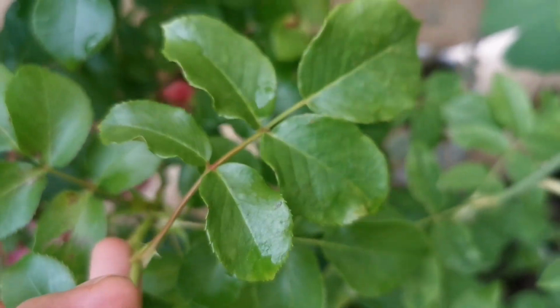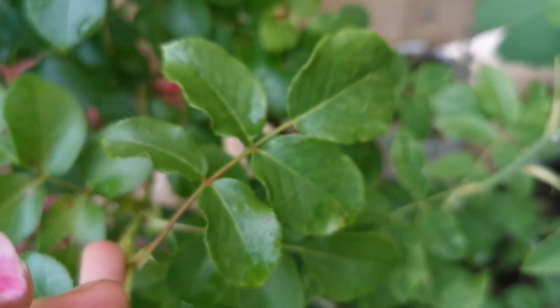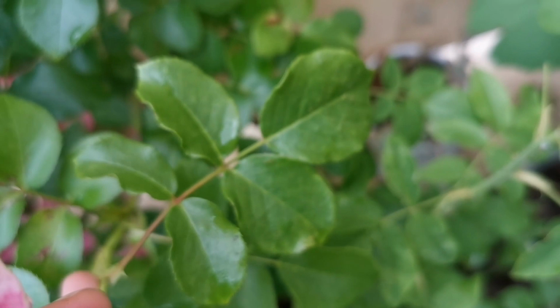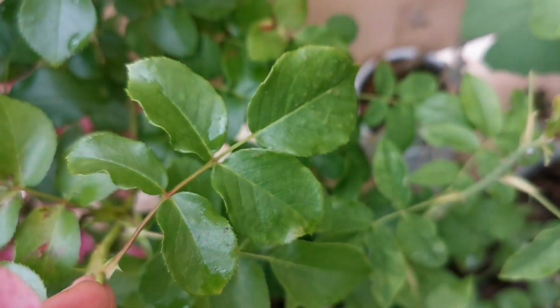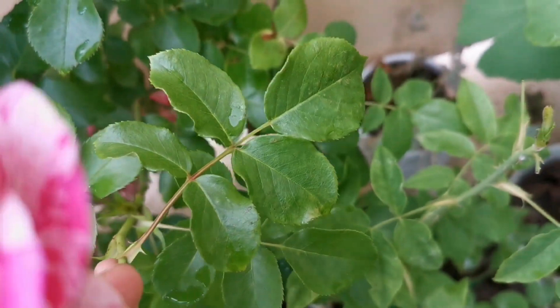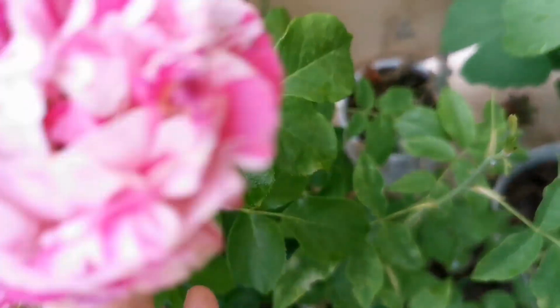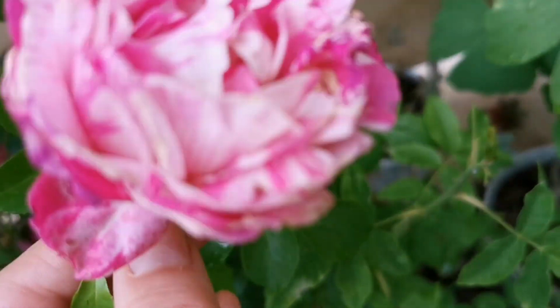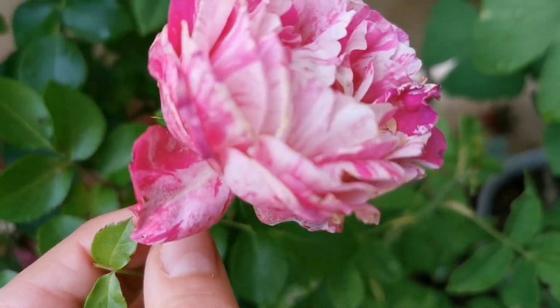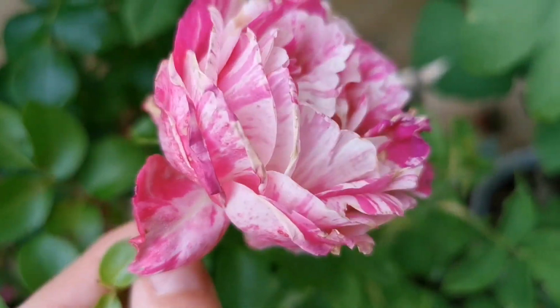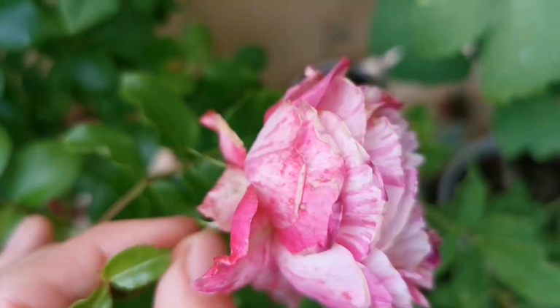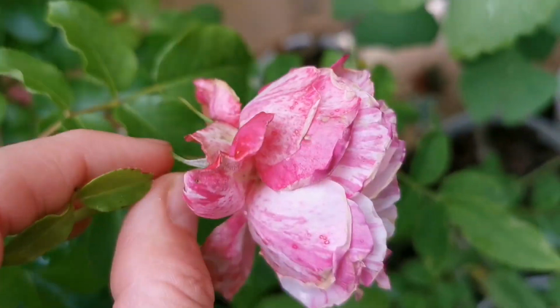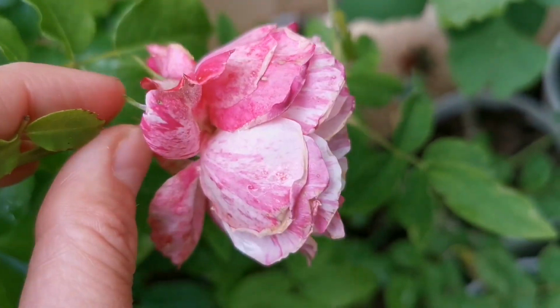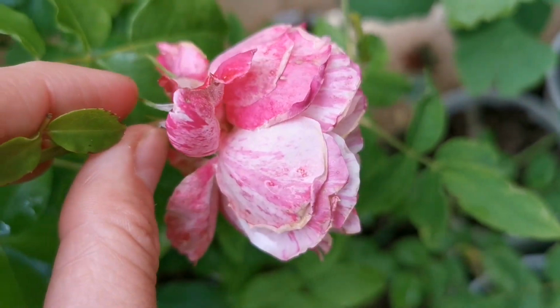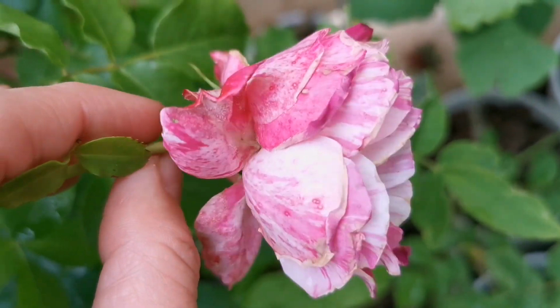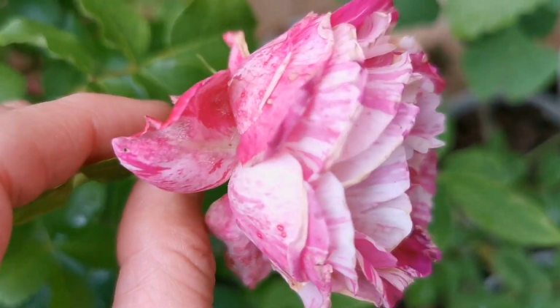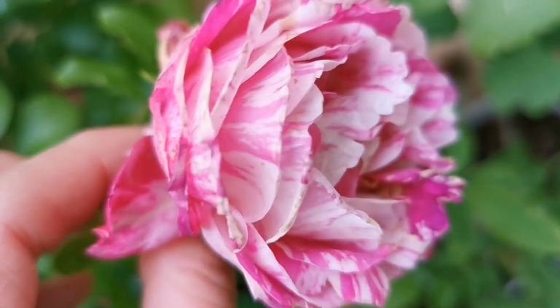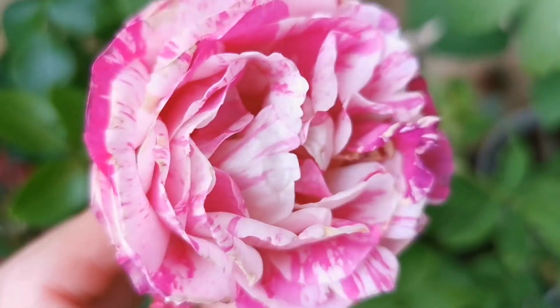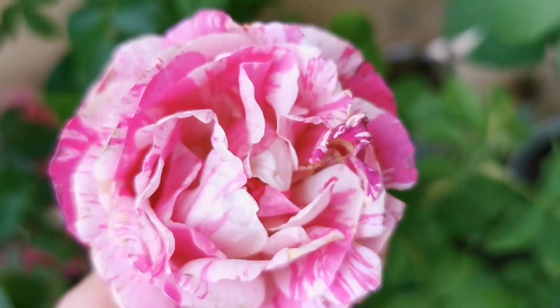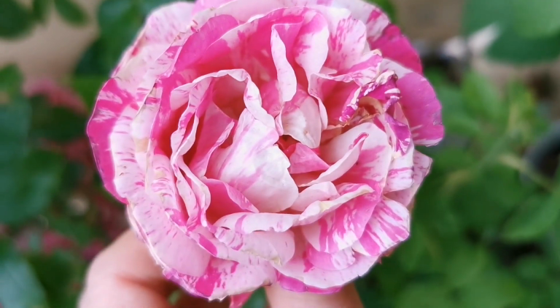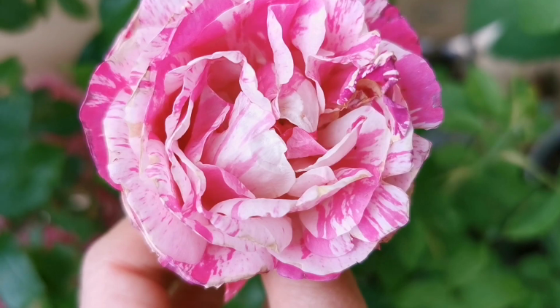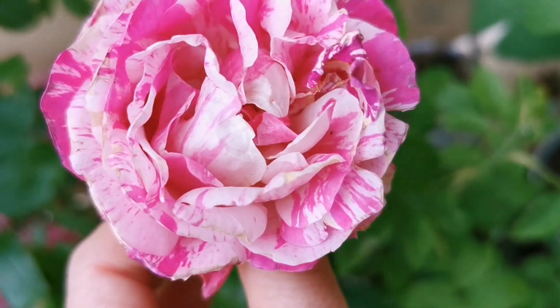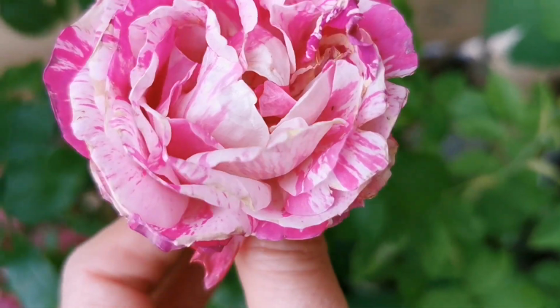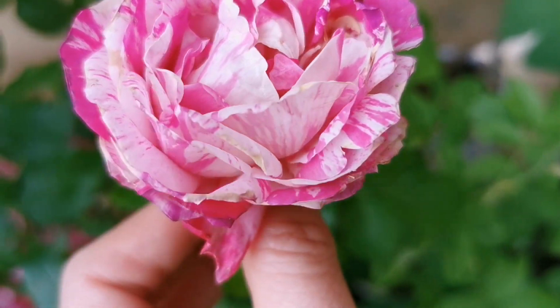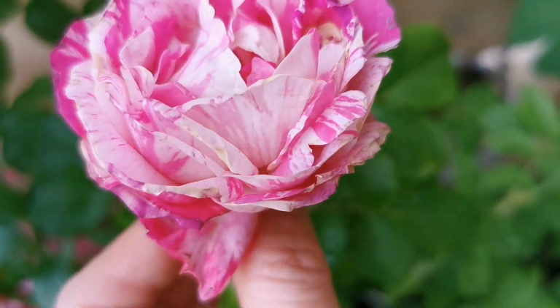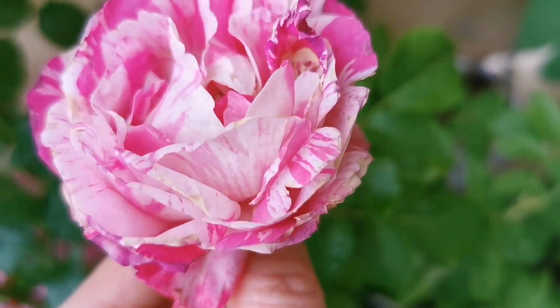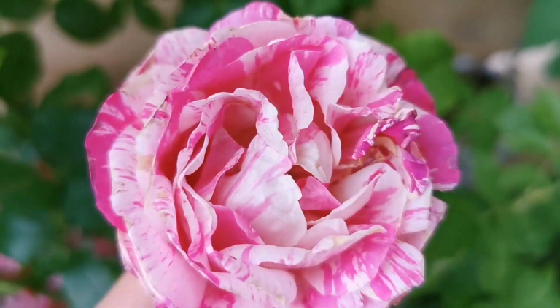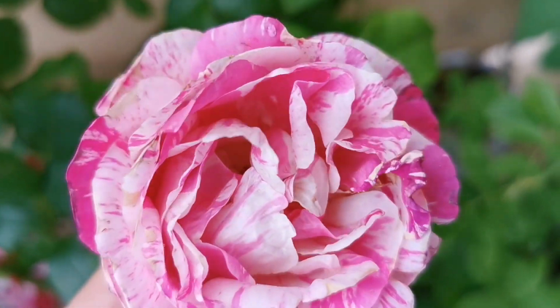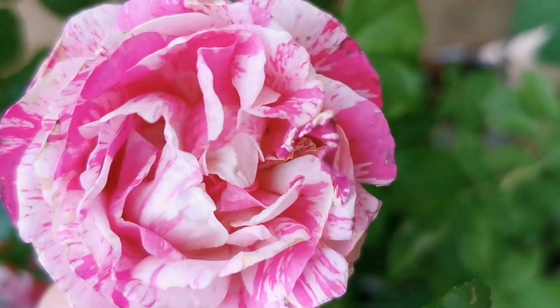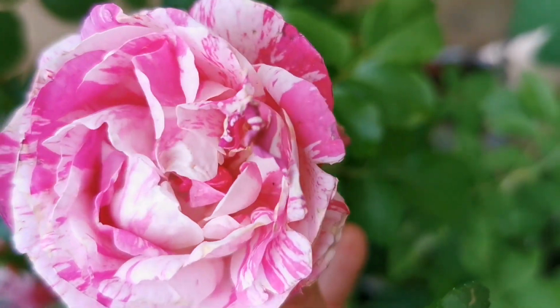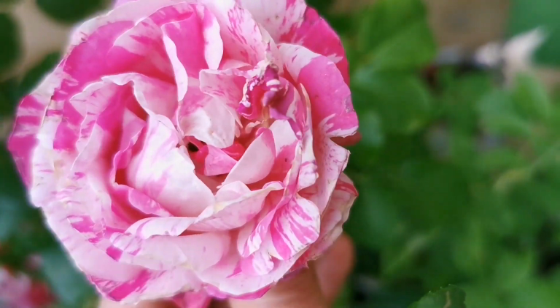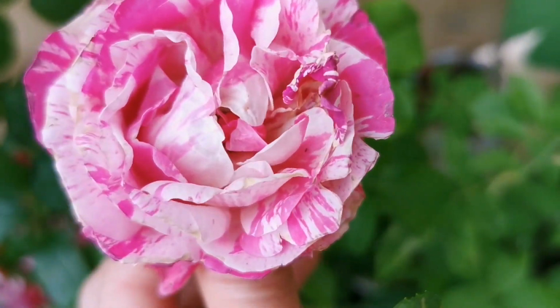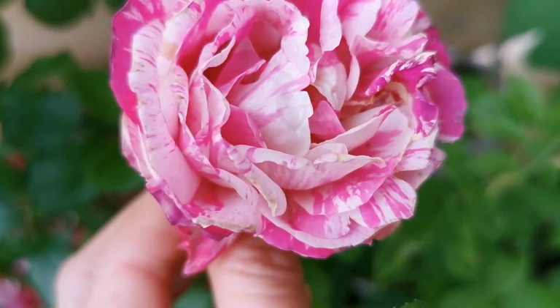Shiny, green leaves. The only thing is it likes to grow long, so if you don't have much space, it's a bit difficult.